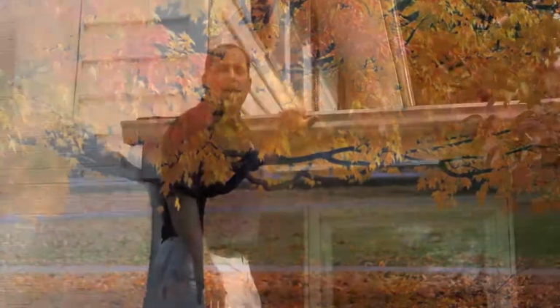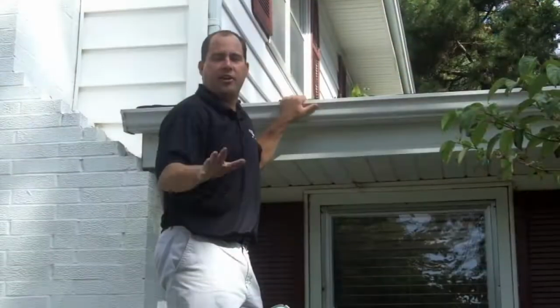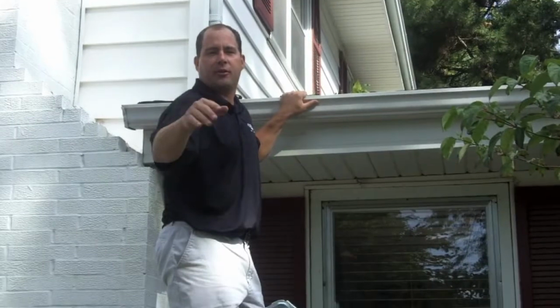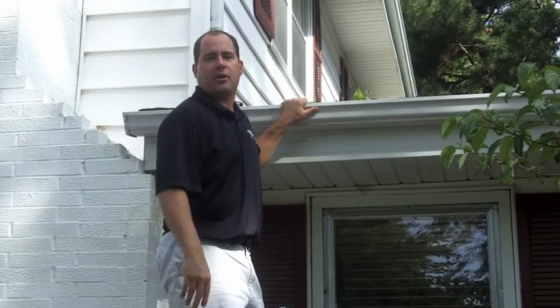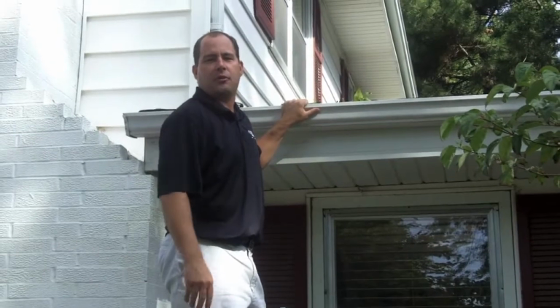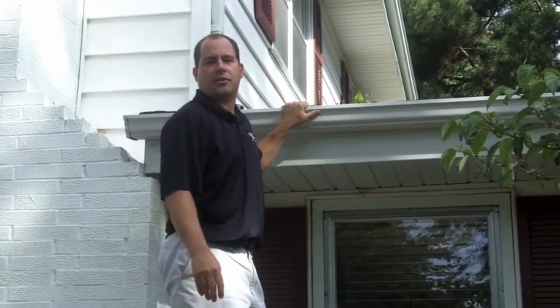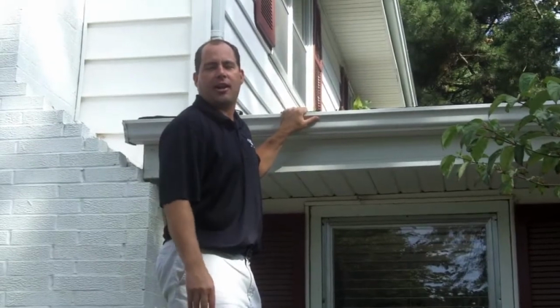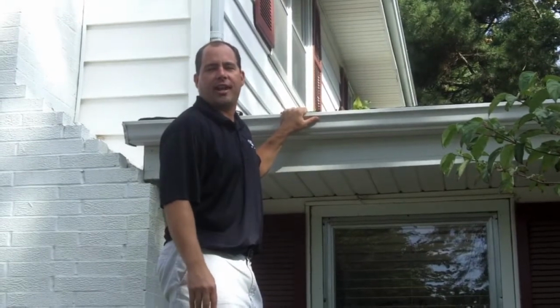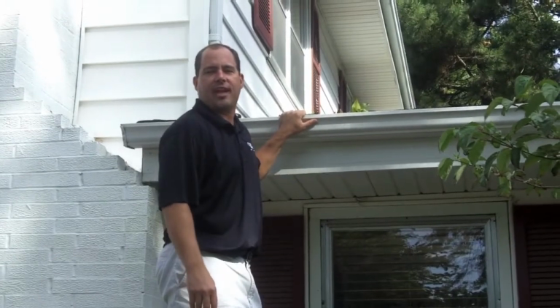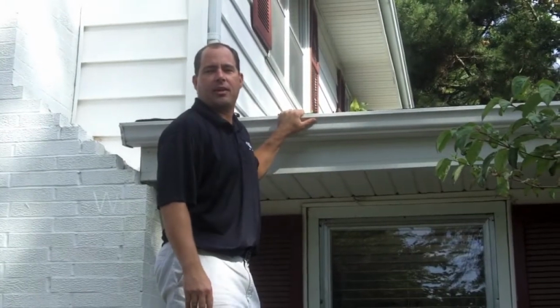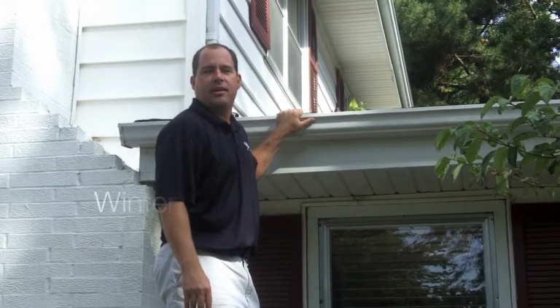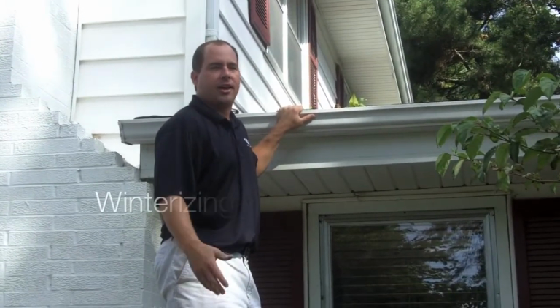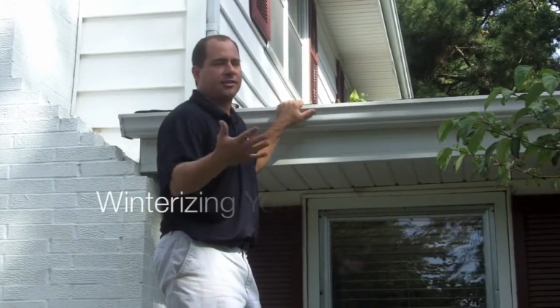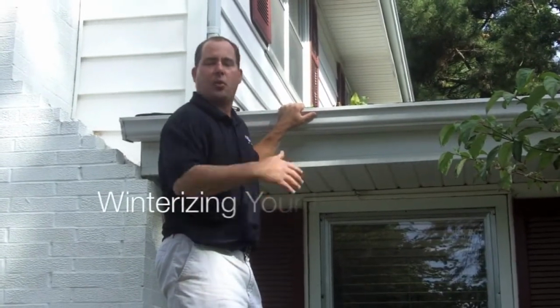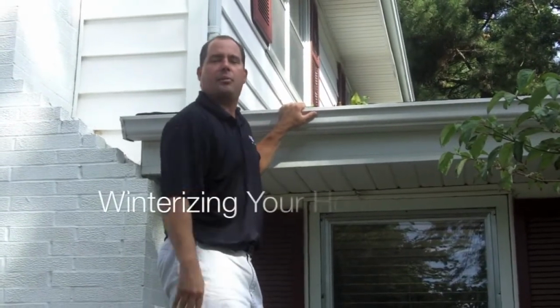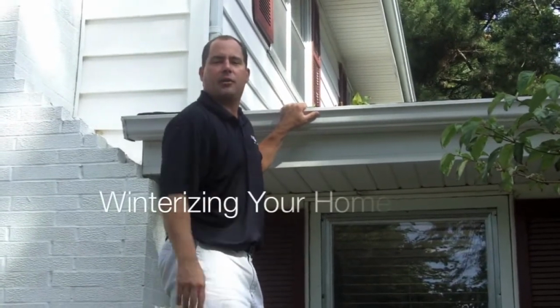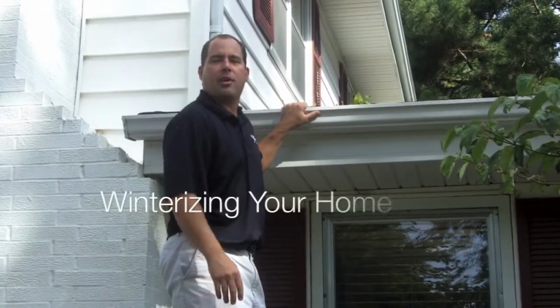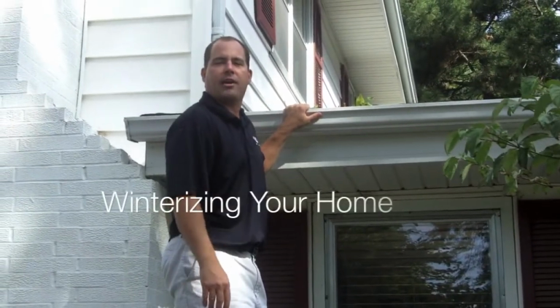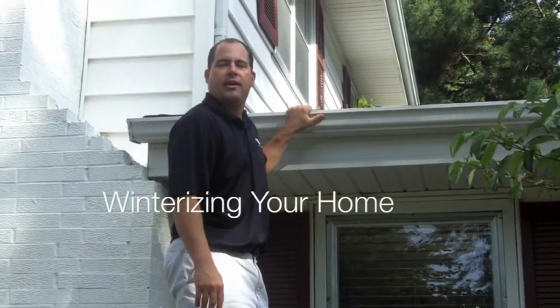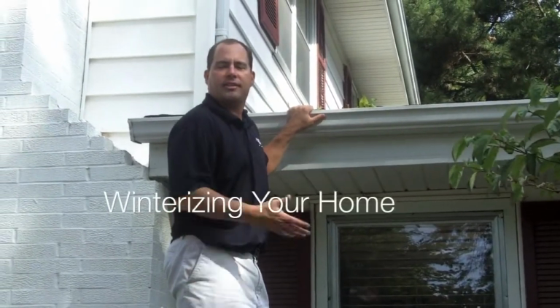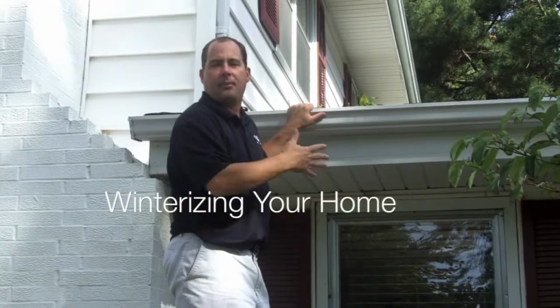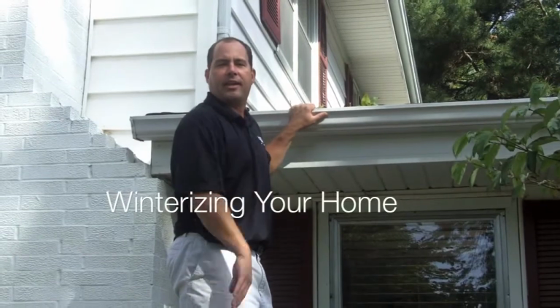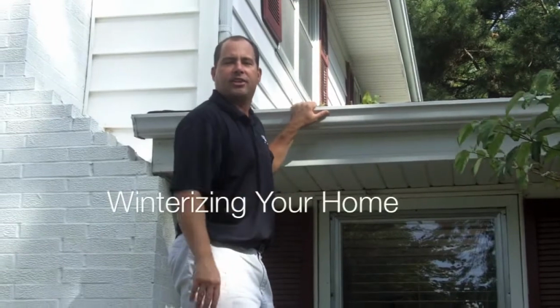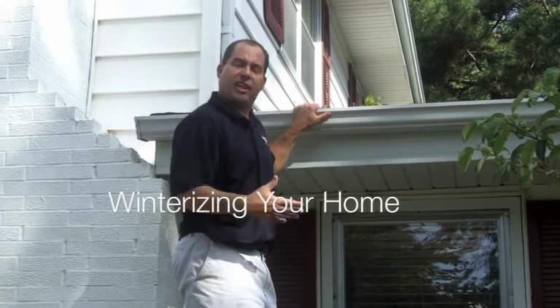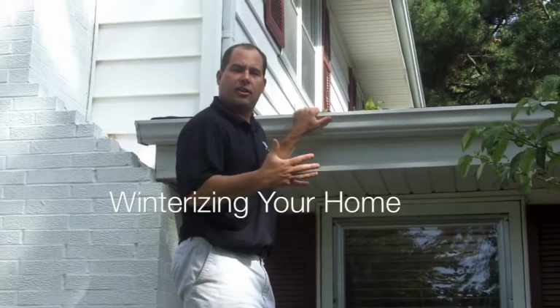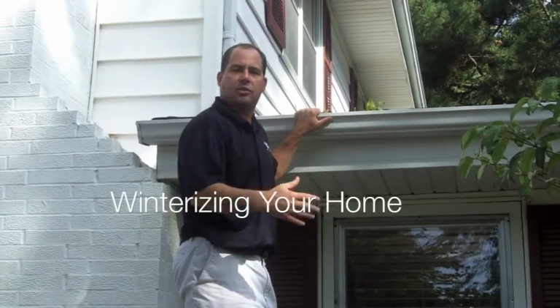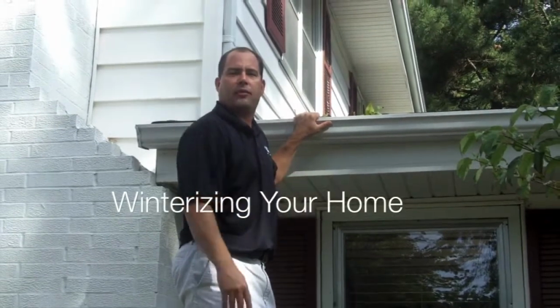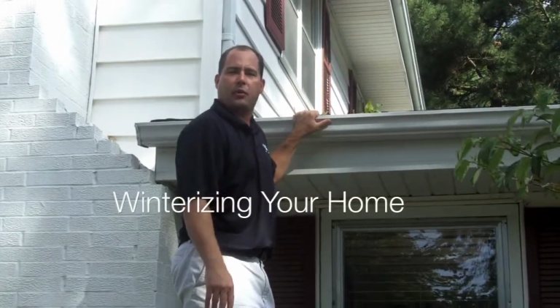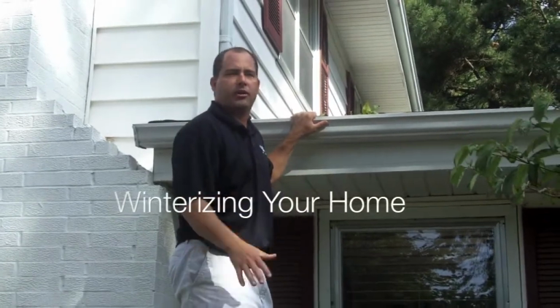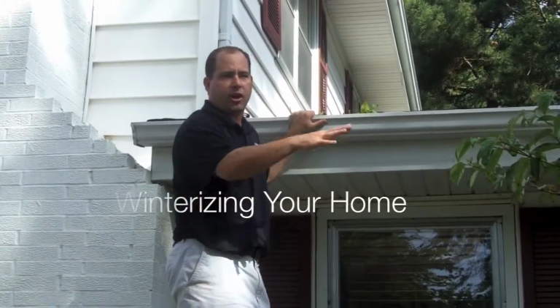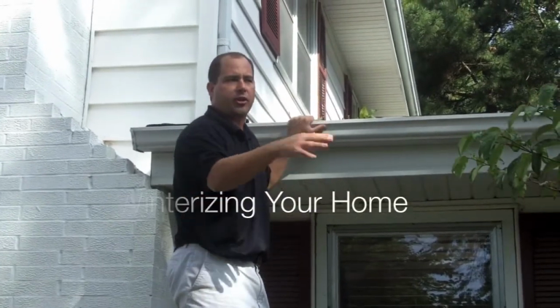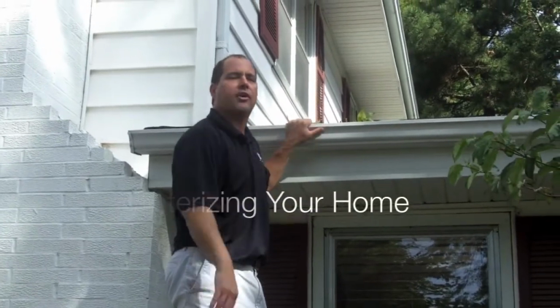How are you doing? Chris Colzel, Forest Green Lawn and Landscaping. Just welcome back to our blog. This topic is just getting your house ready for the winter — your yard, your house.